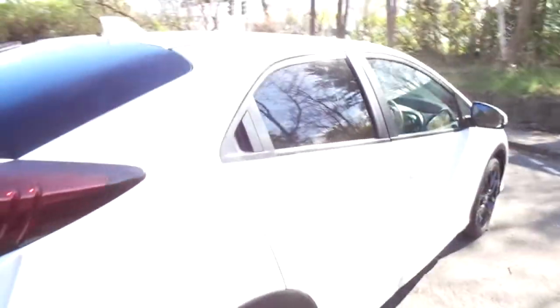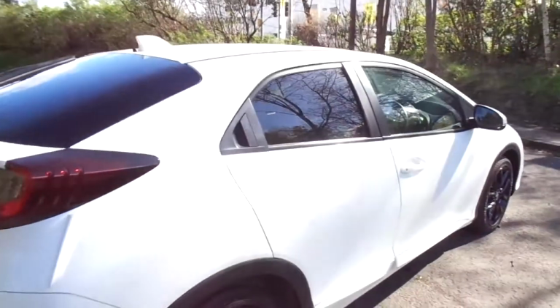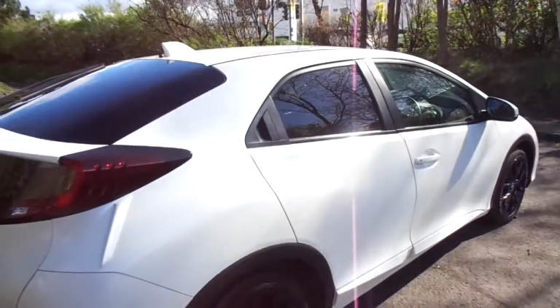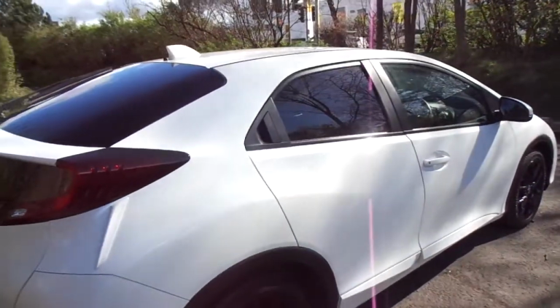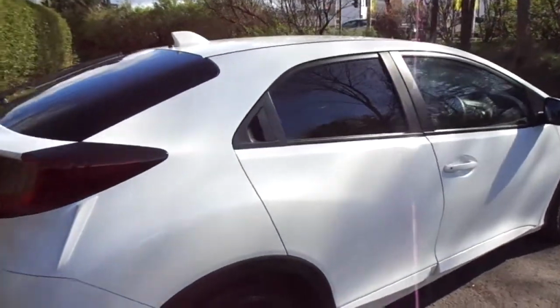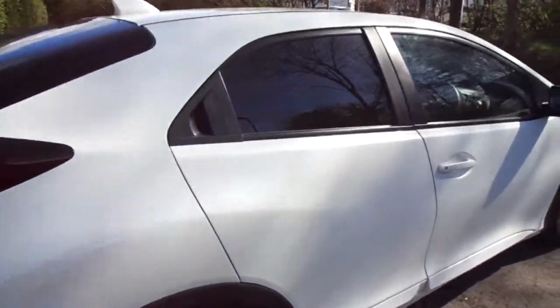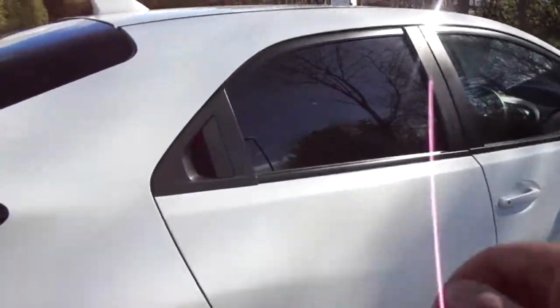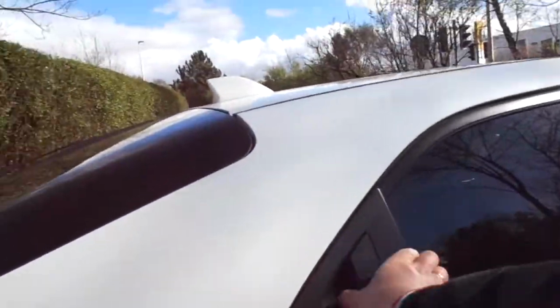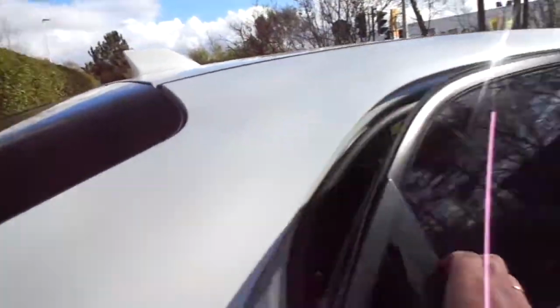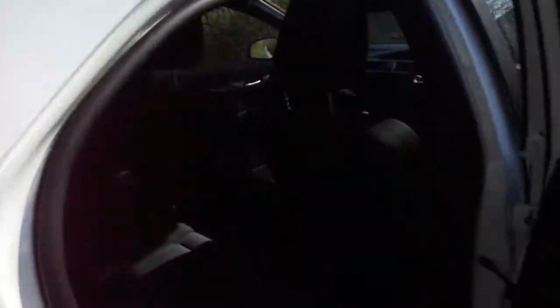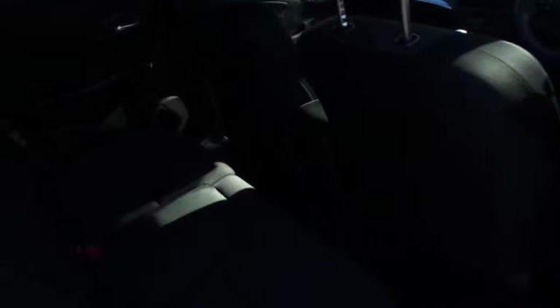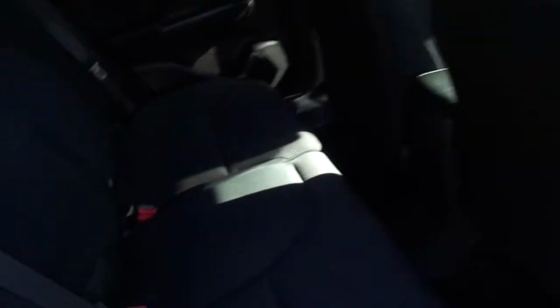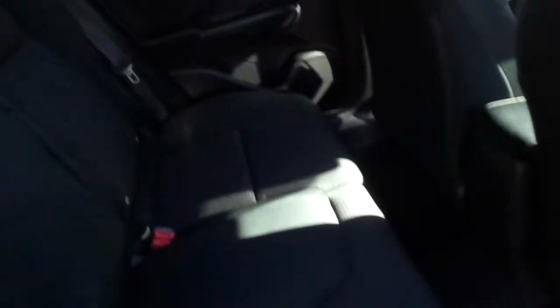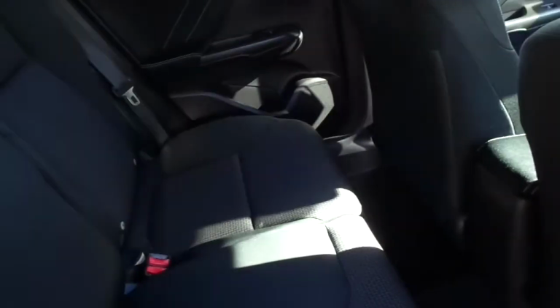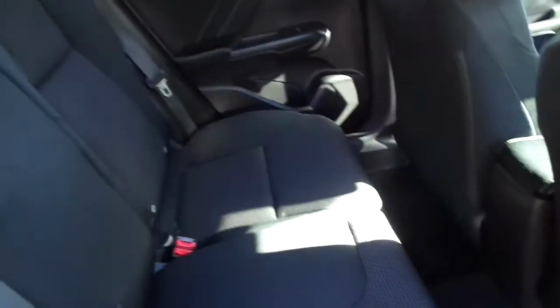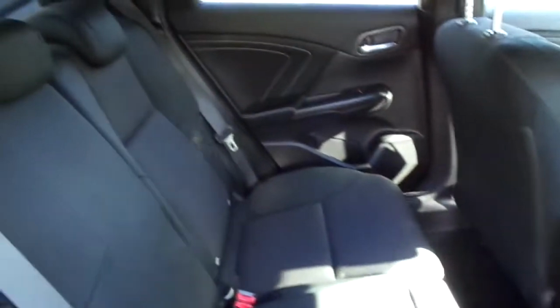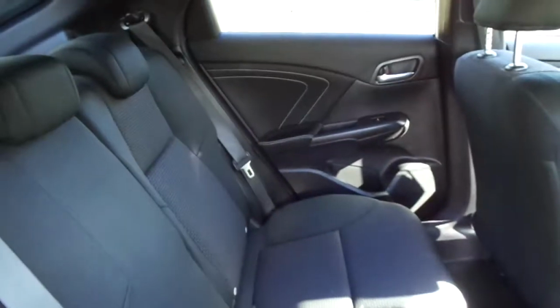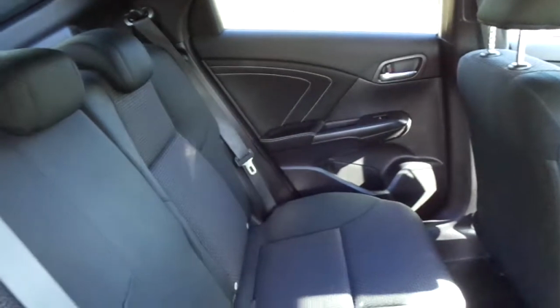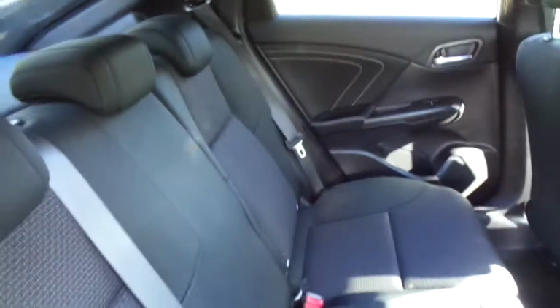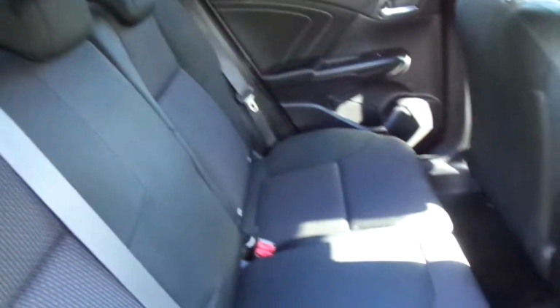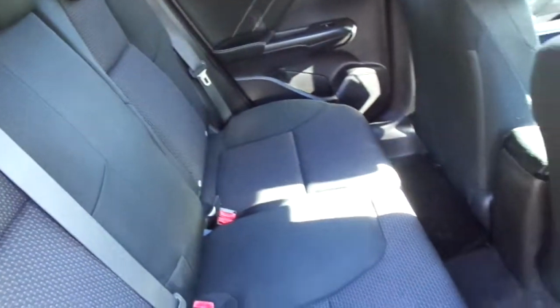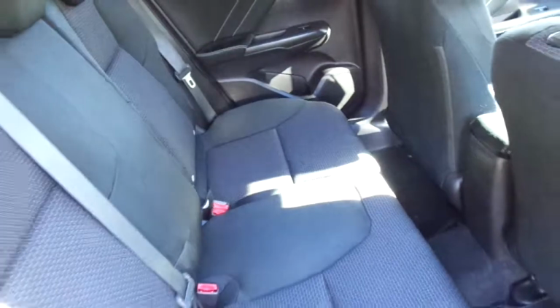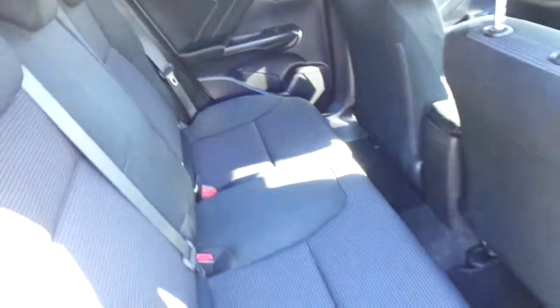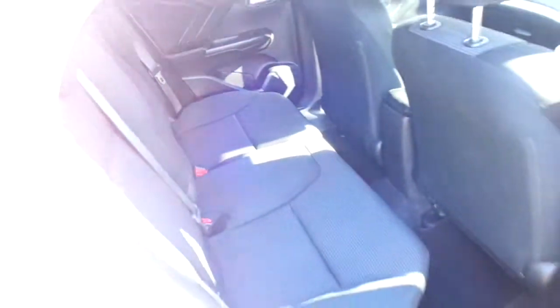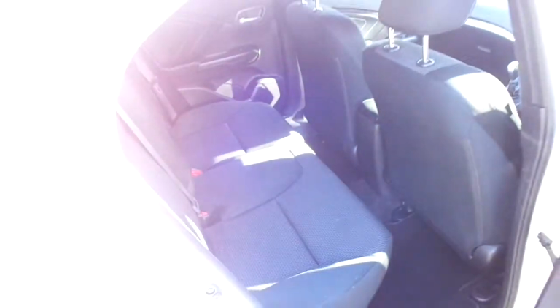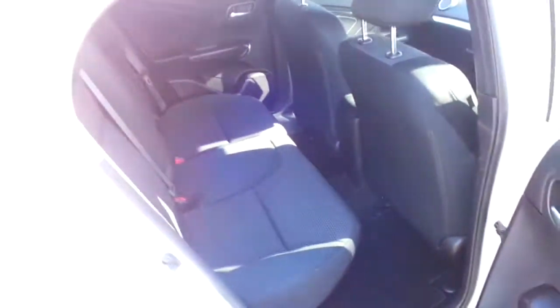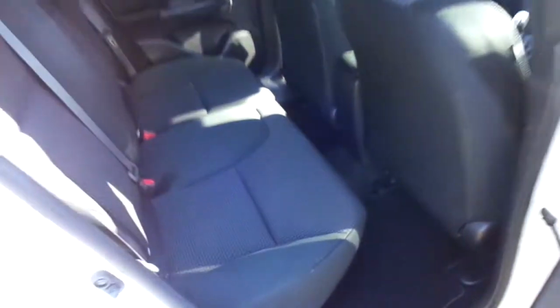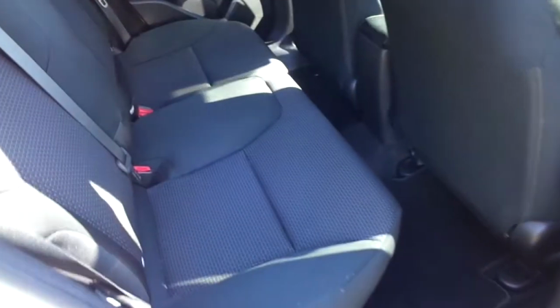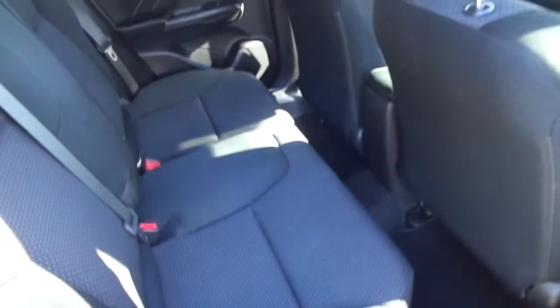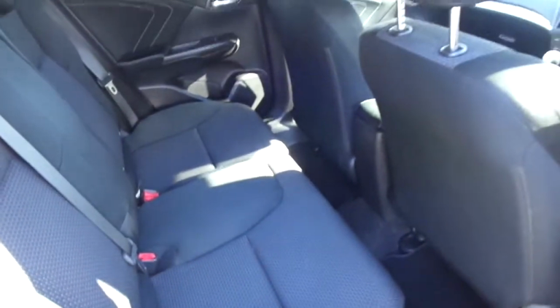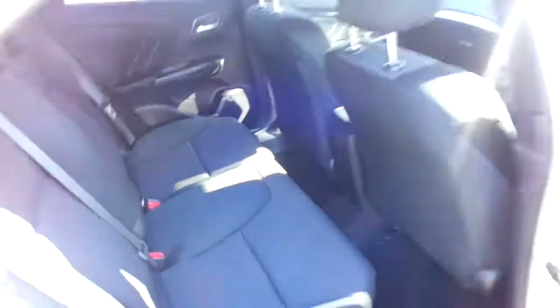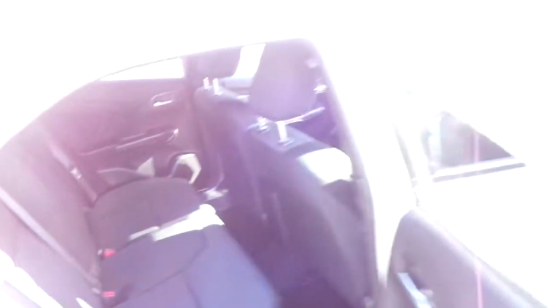At the back we've got tinted windows and plenty of legroom for the rear passengers. We also have the very clever and versatile Honda Magic seats, which will fold down absolutely flat, but the bench will also go up just as a cinema seat does.